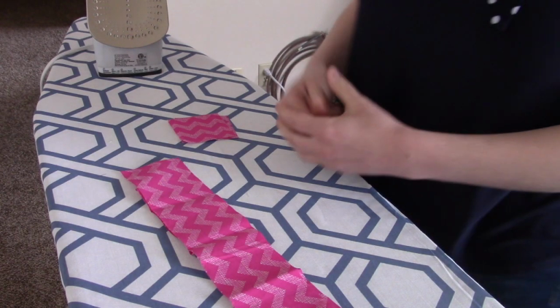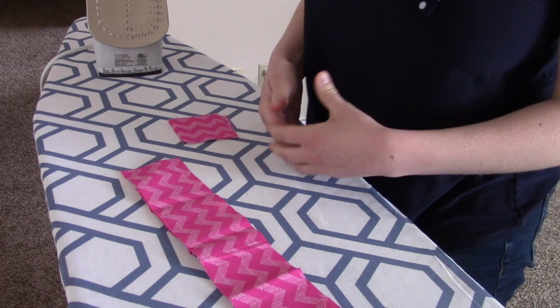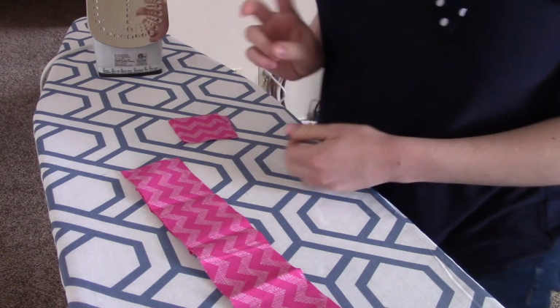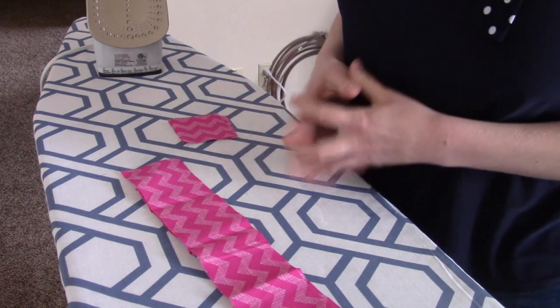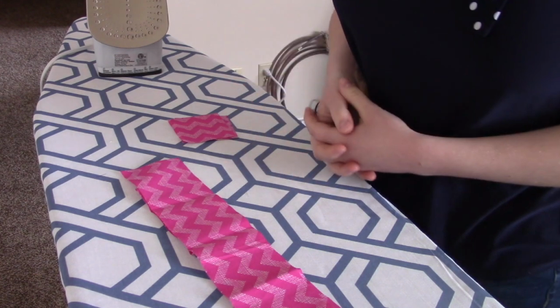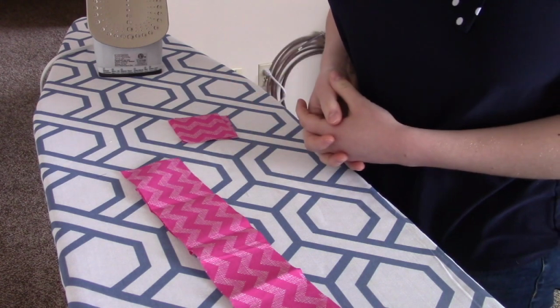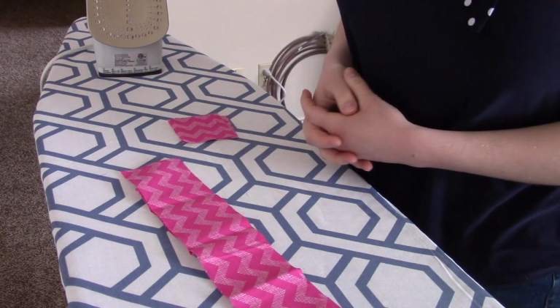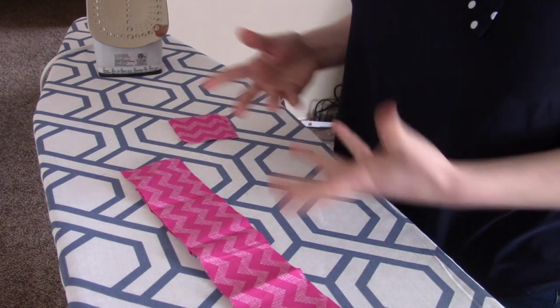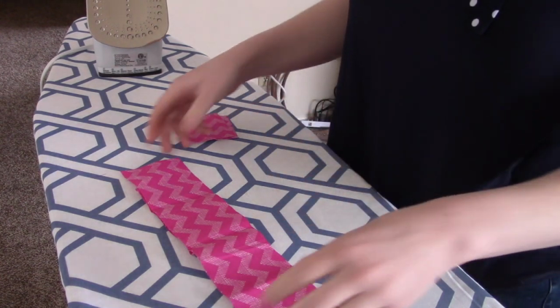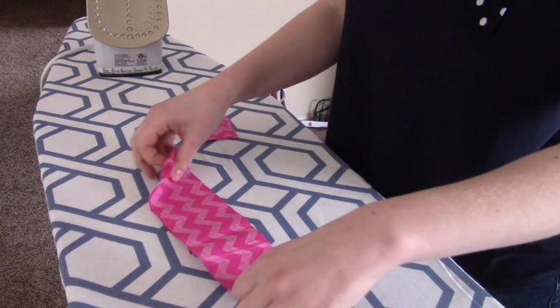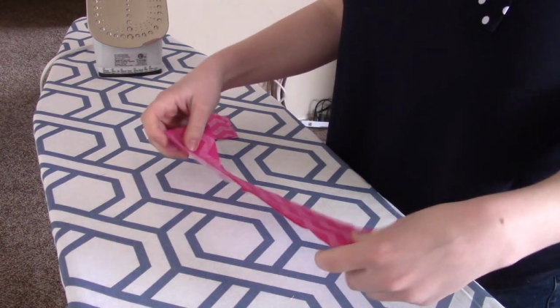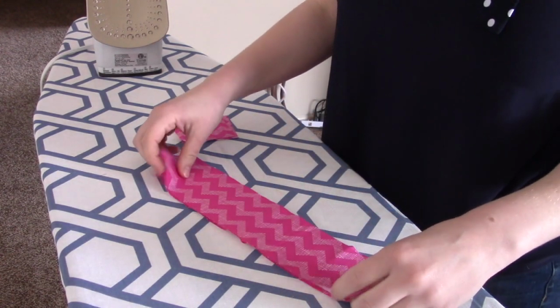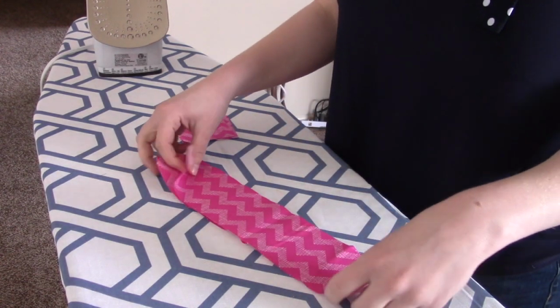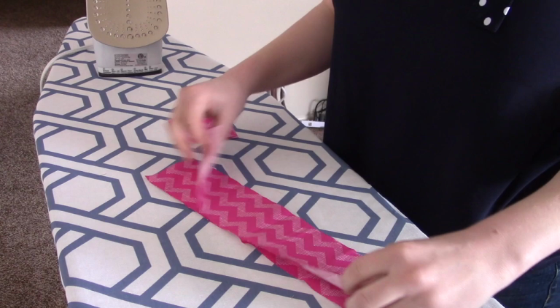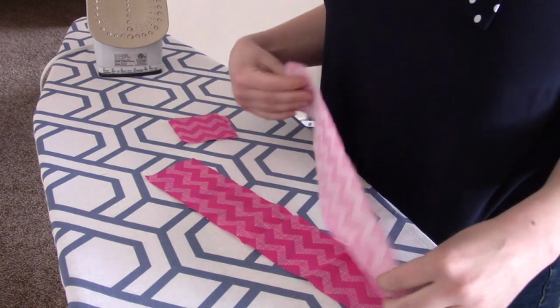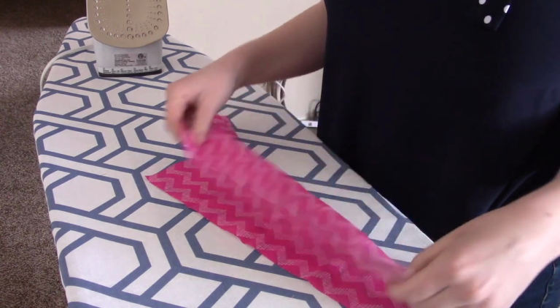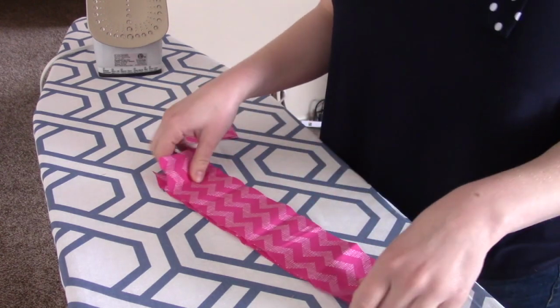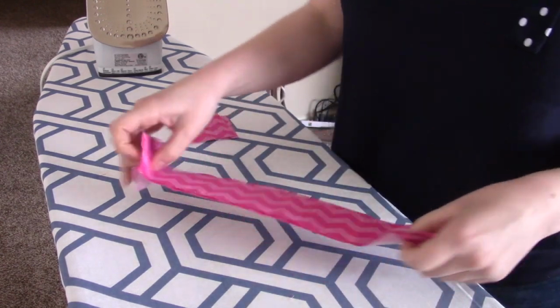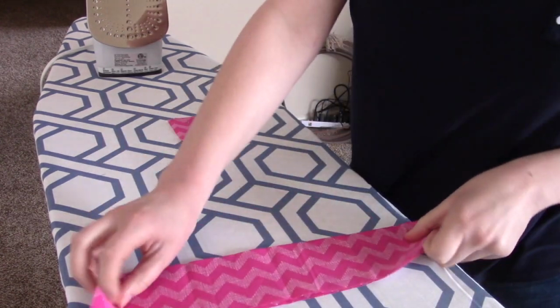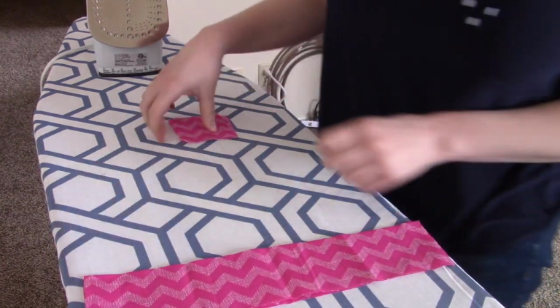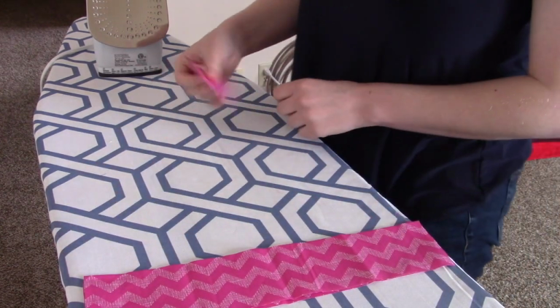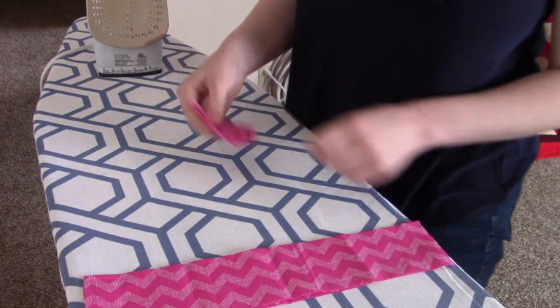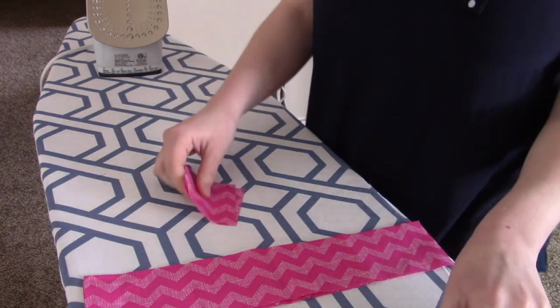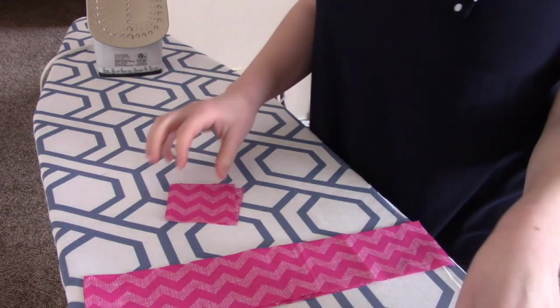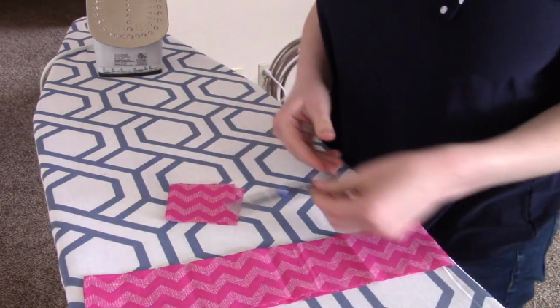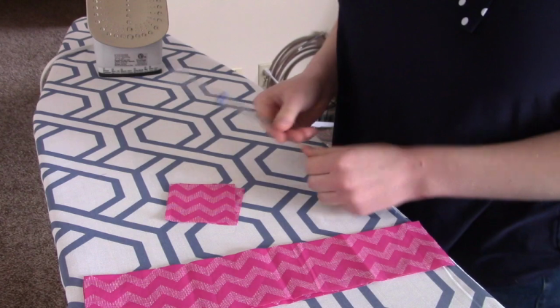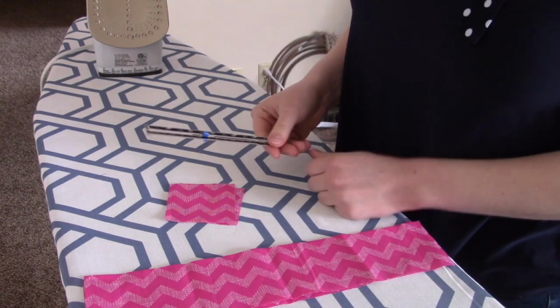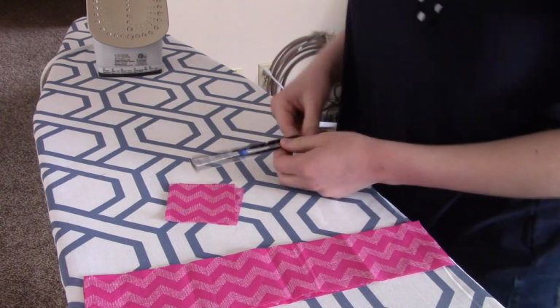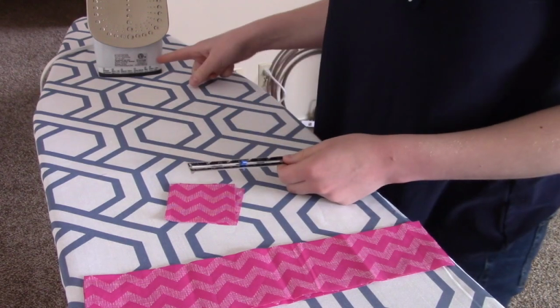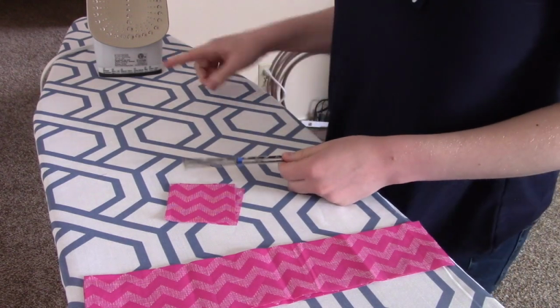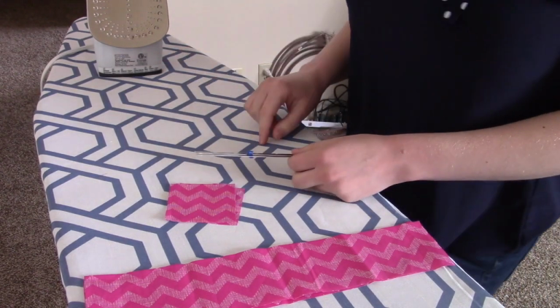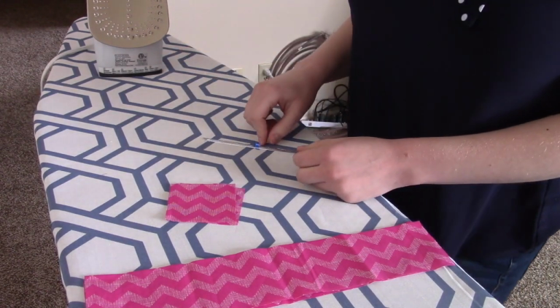Welcome to part two of the easy peasy drawstring bag. For this step you are going to need your two casing pieces, two loop squares, a seam gauge, an iron, and an ironing board.